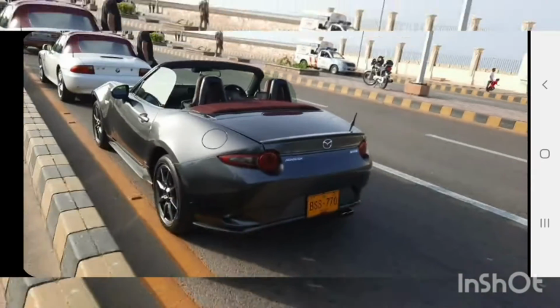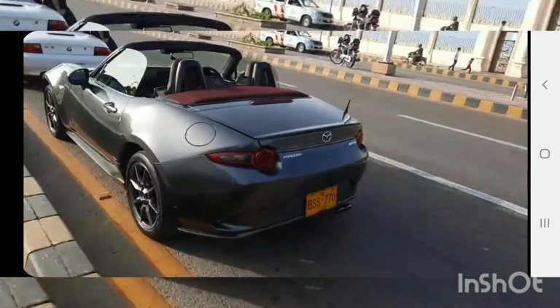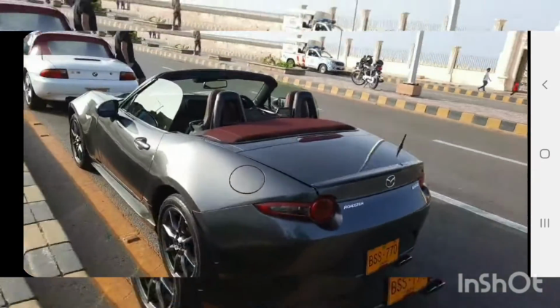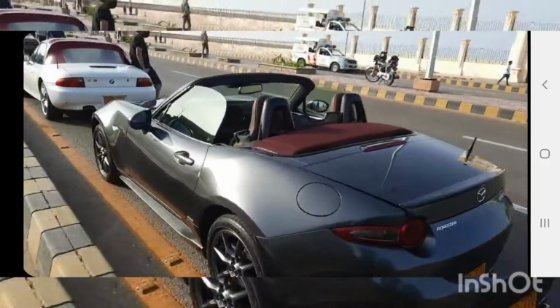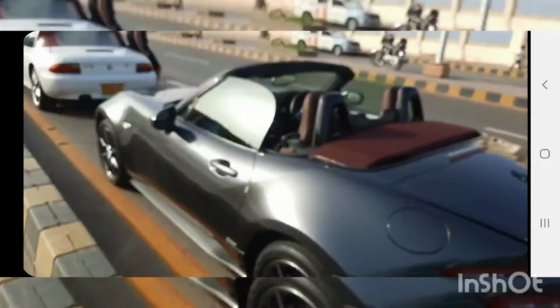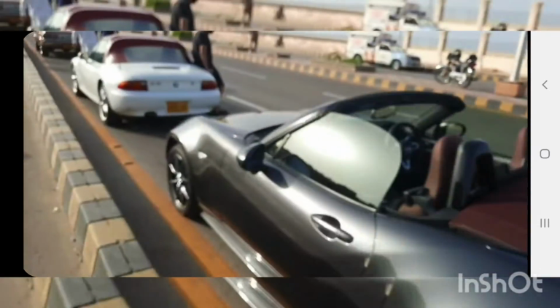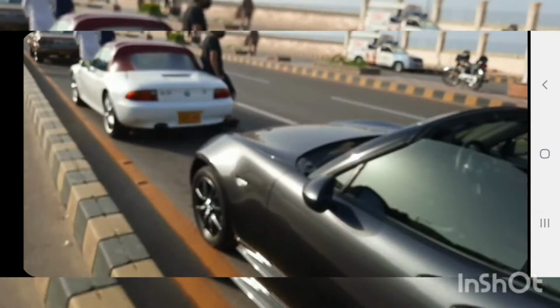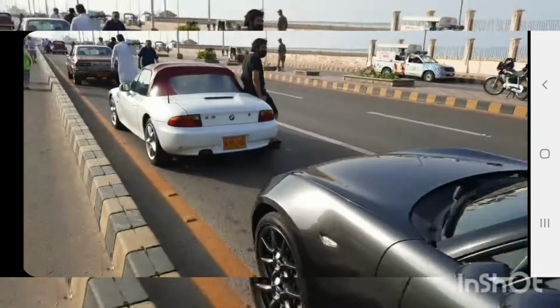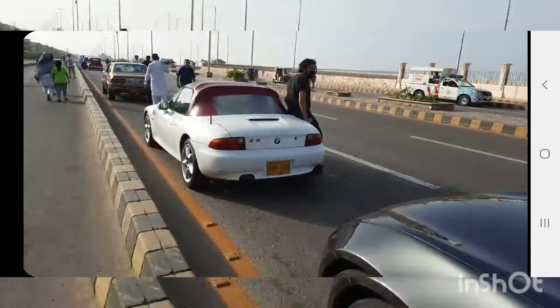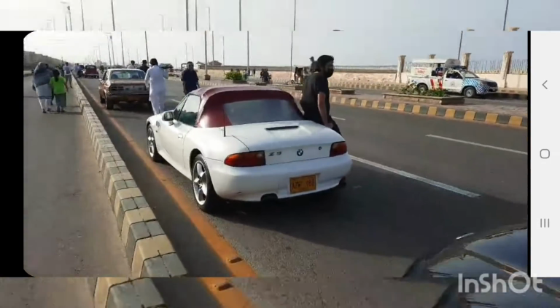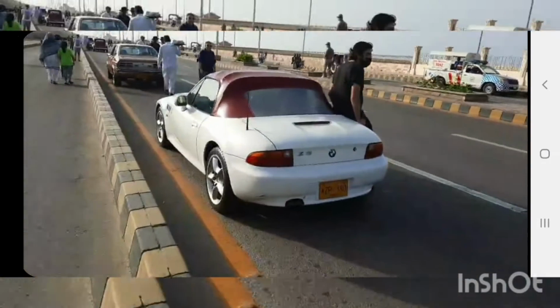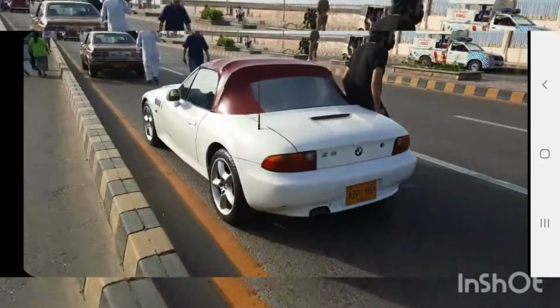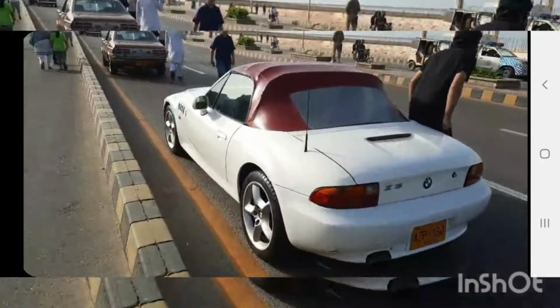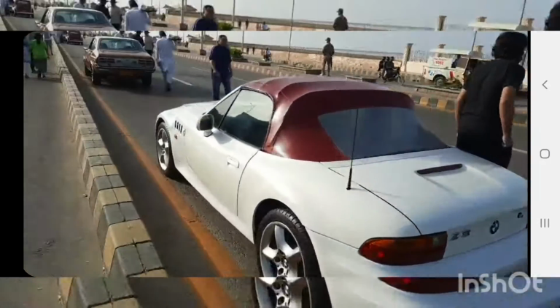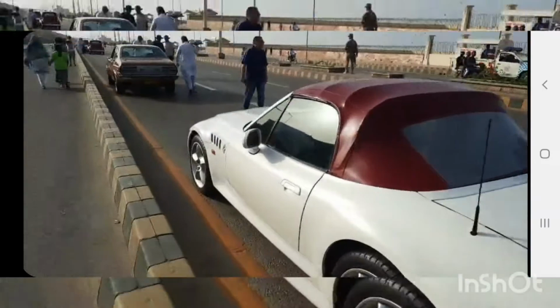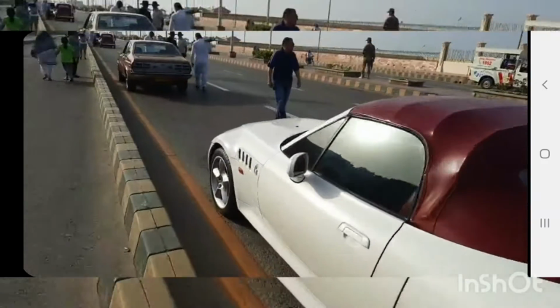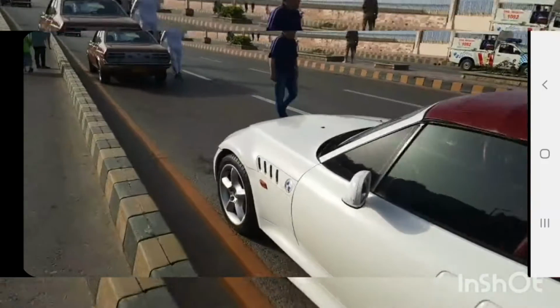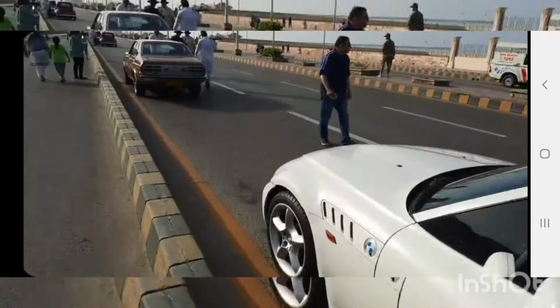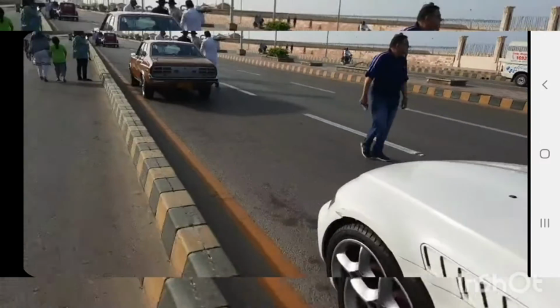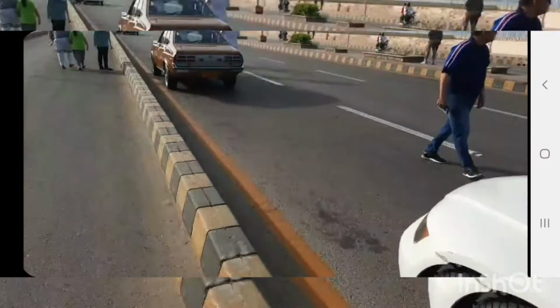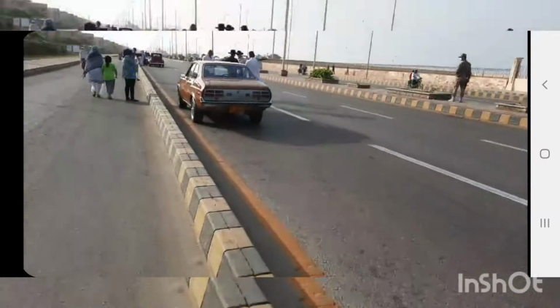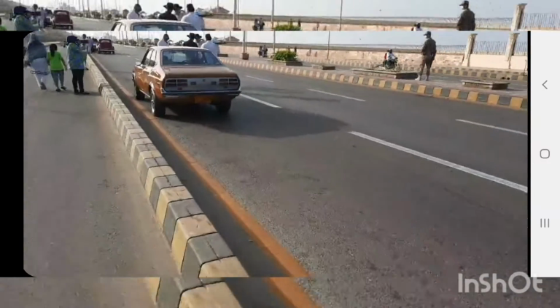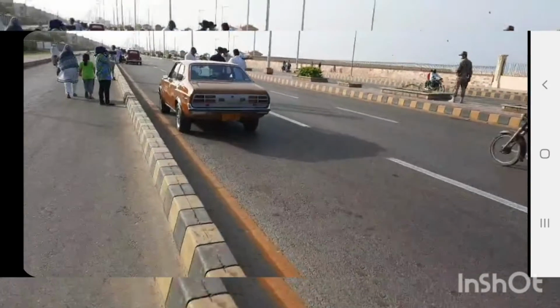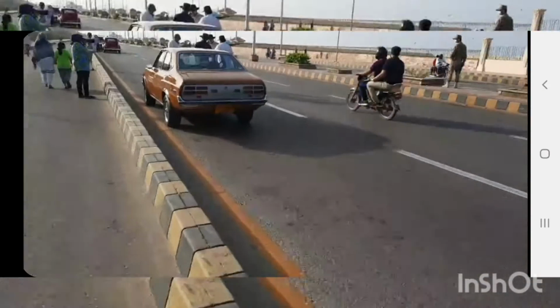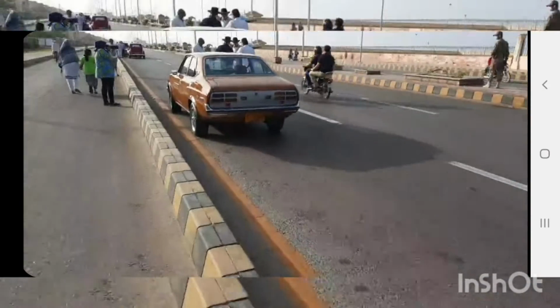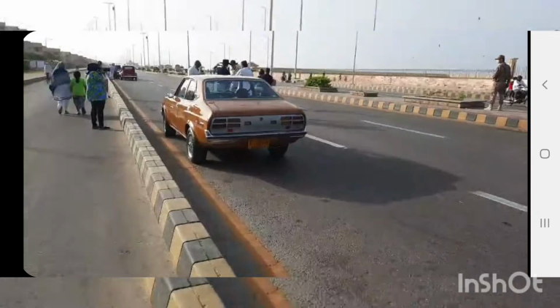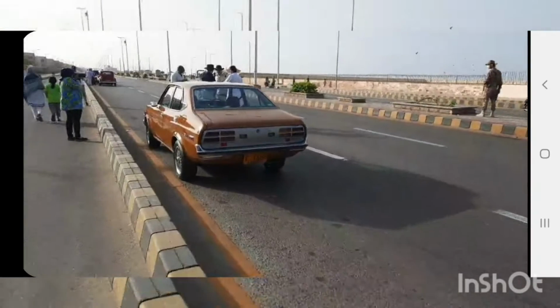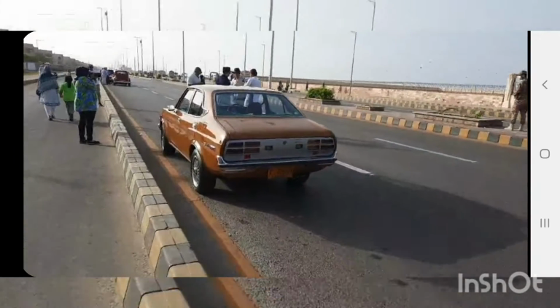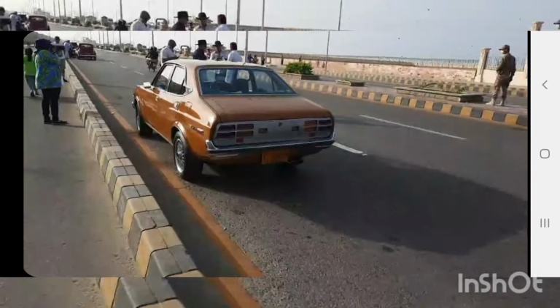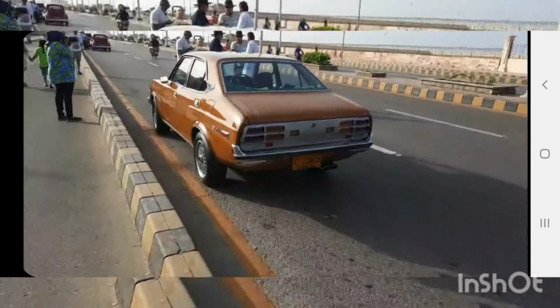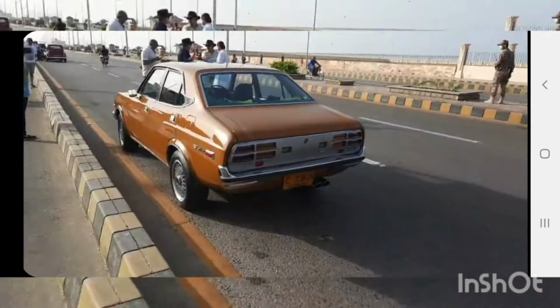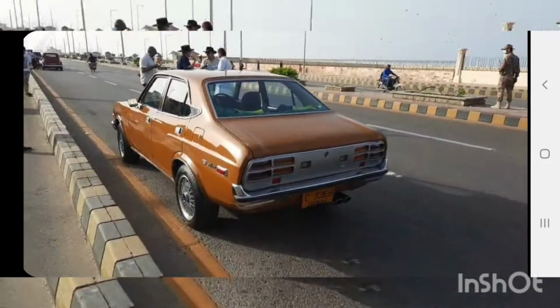It's a Roadster — Mazda Roadster. Z3. BMW. And this is a W. And this is a 929.